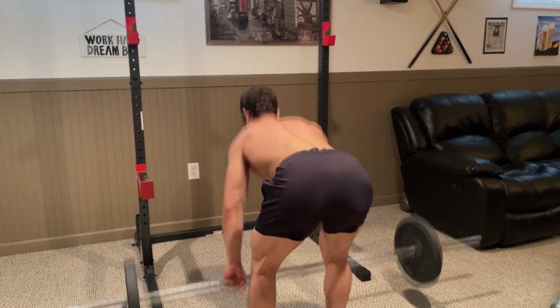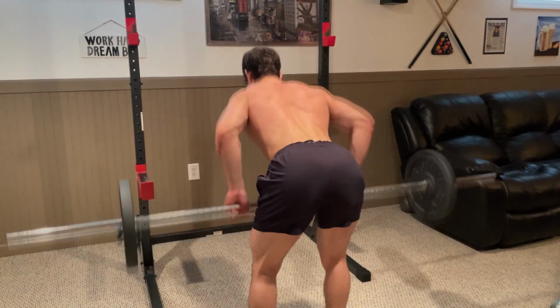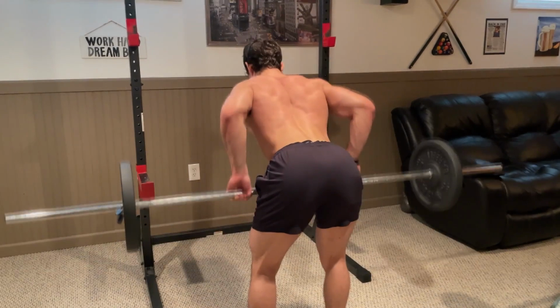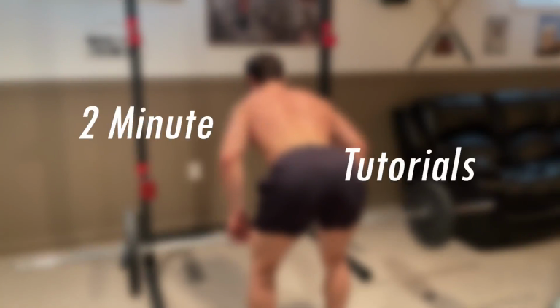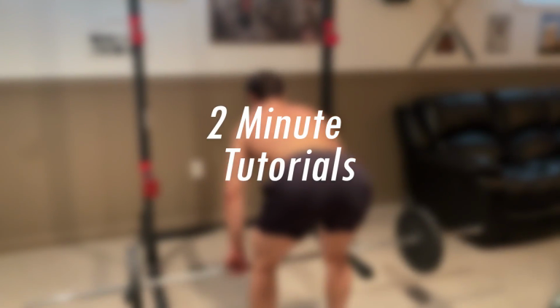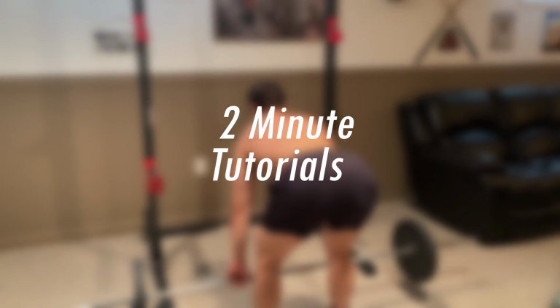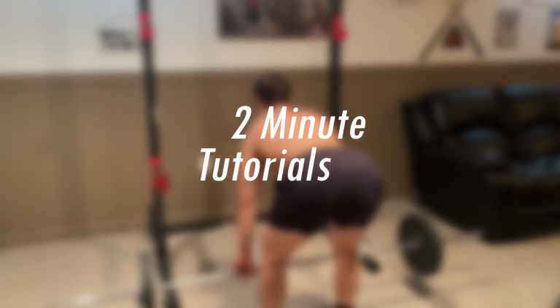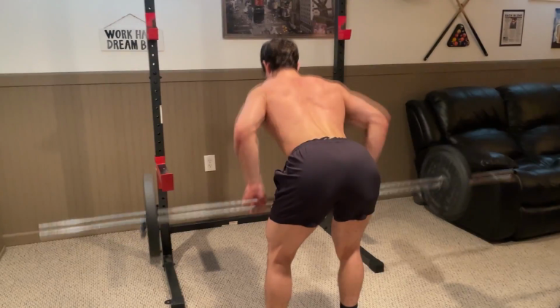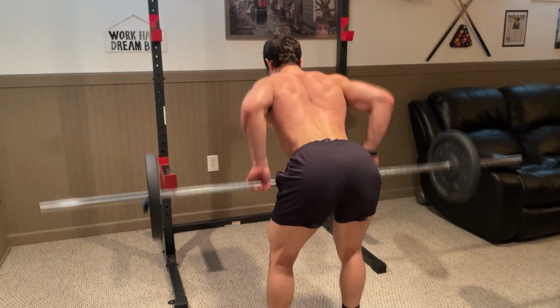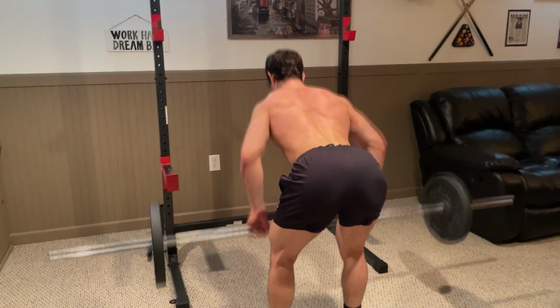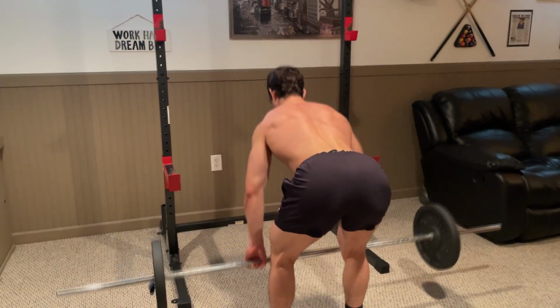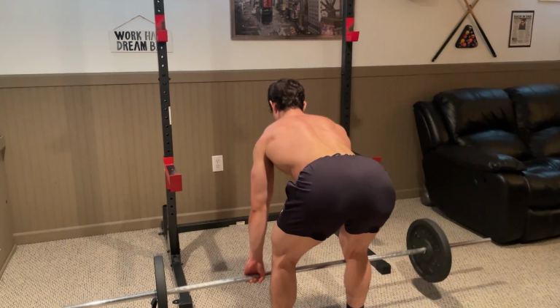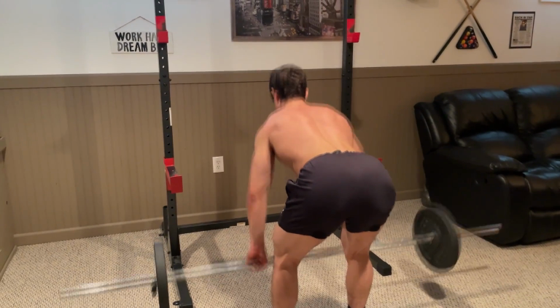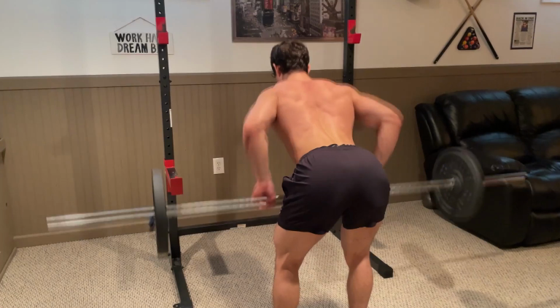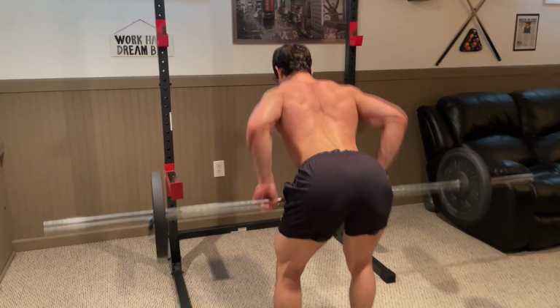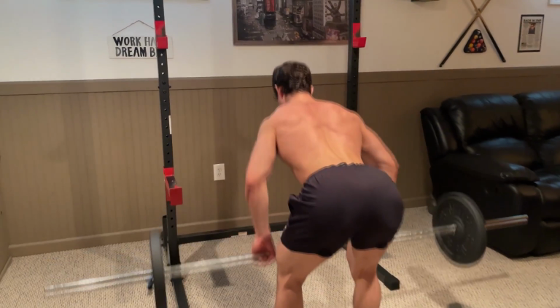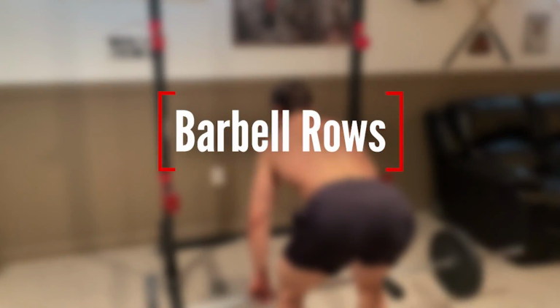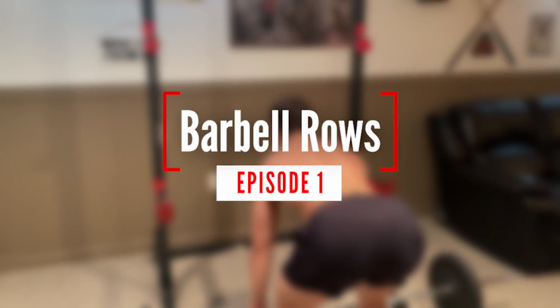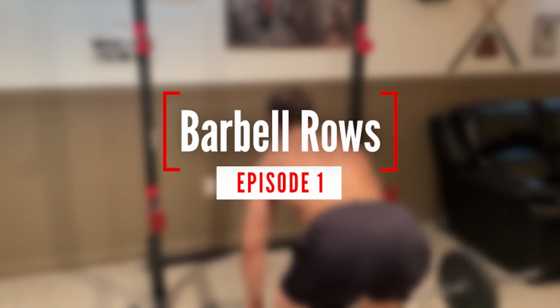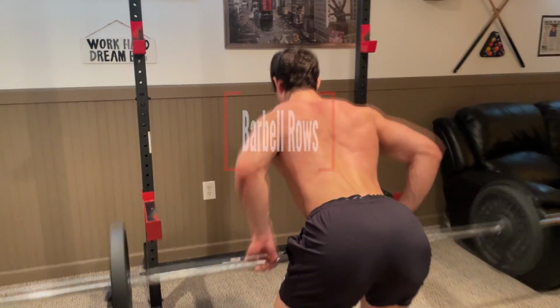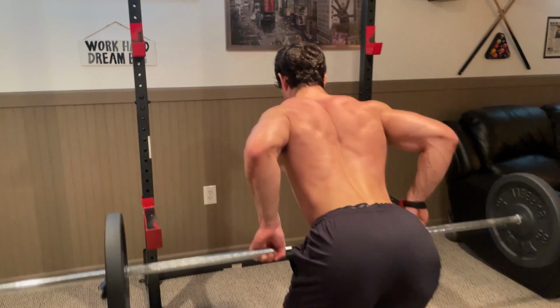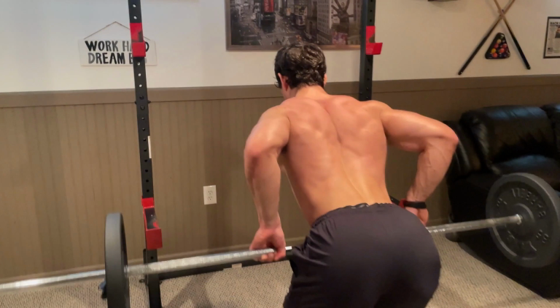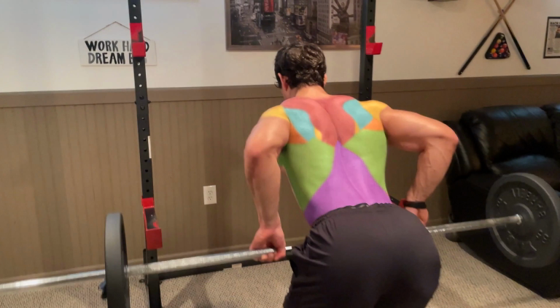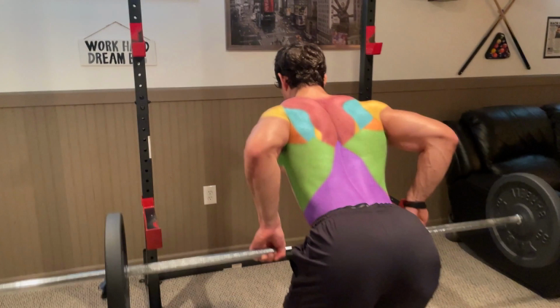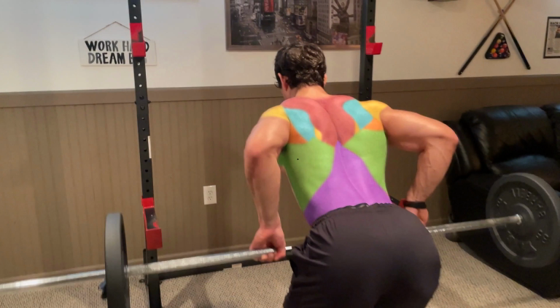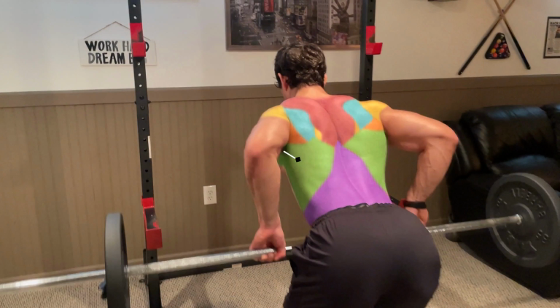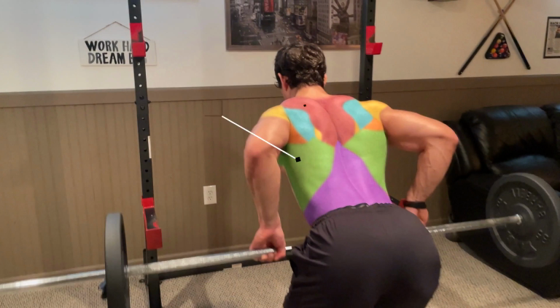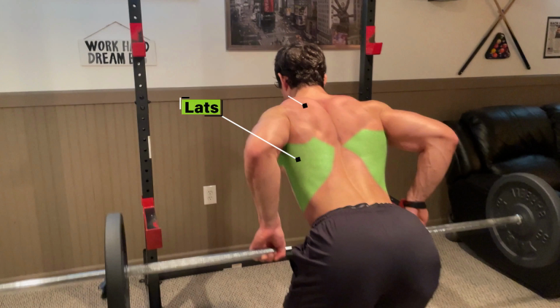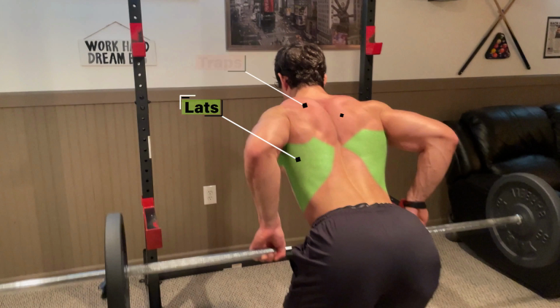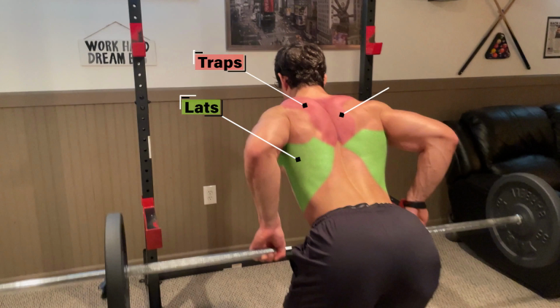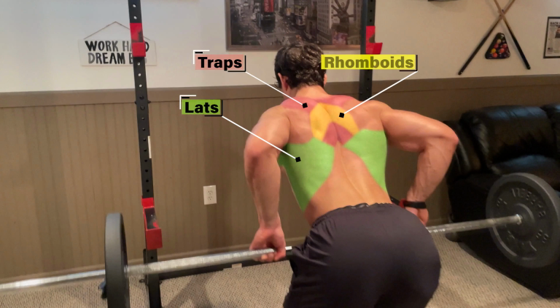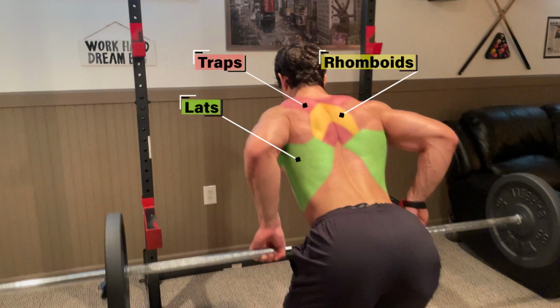Welcome to Two Minute Tutorials where I show you how to do an exercise in two minutes or less. Today's focus is barbell rows. This exercise is going to target all parts of your back with emphasis on your lats, traps, and rhomboids.